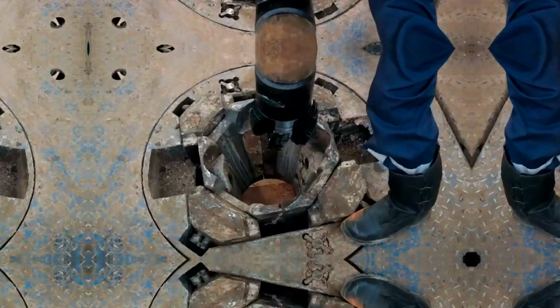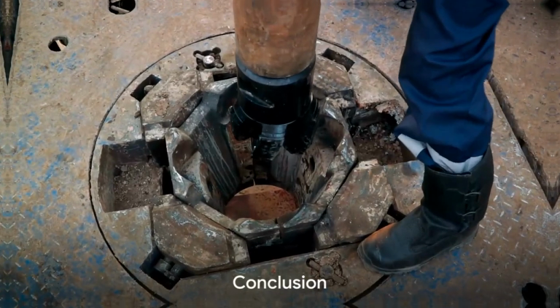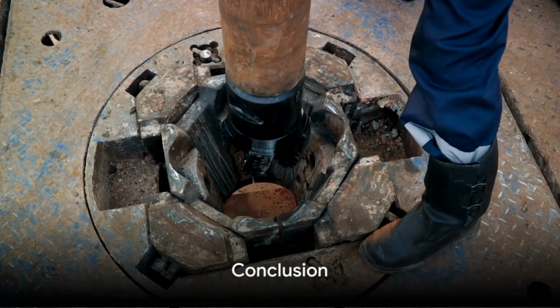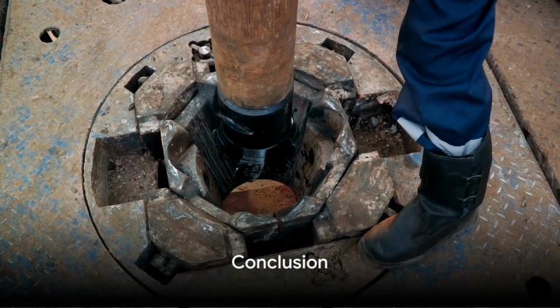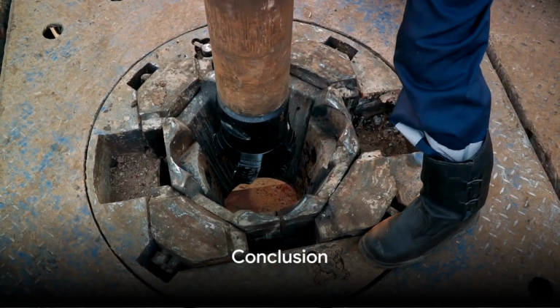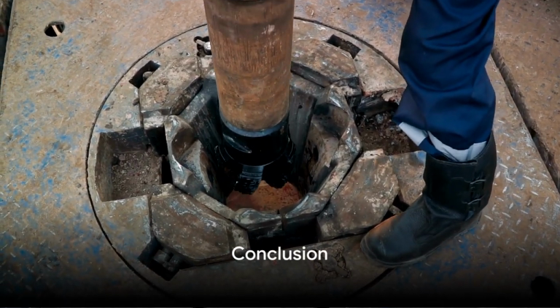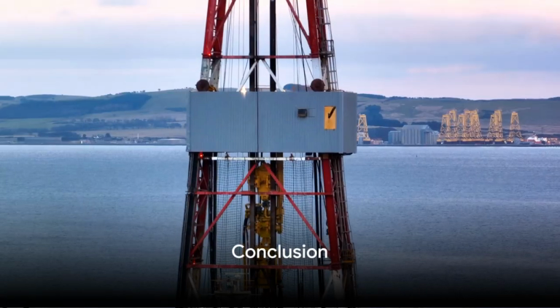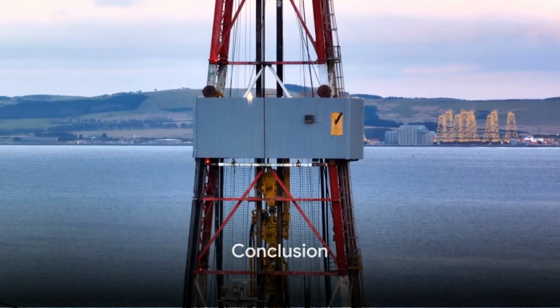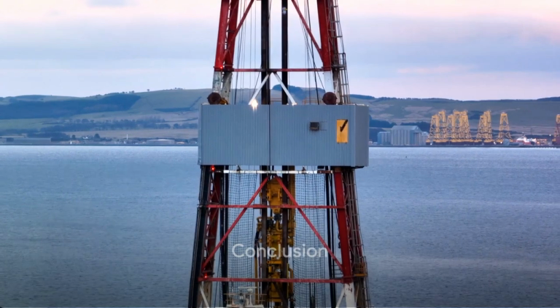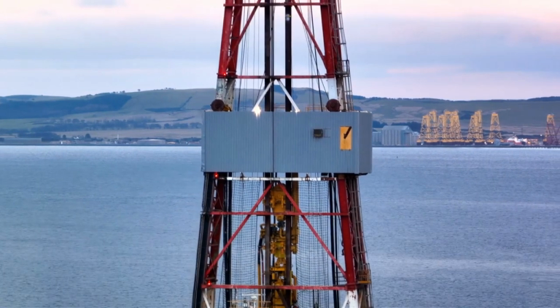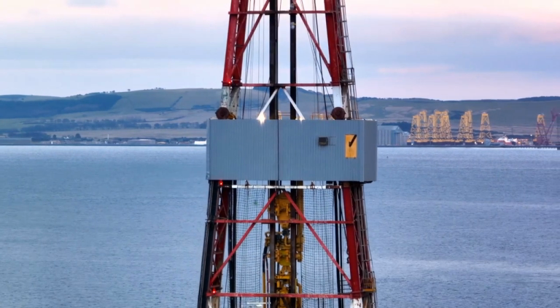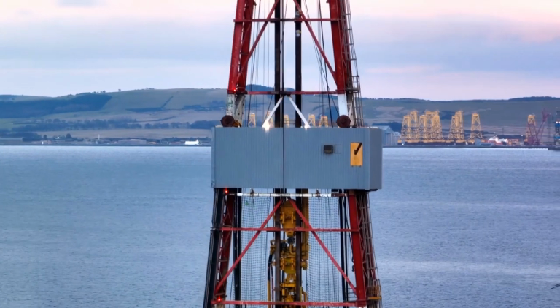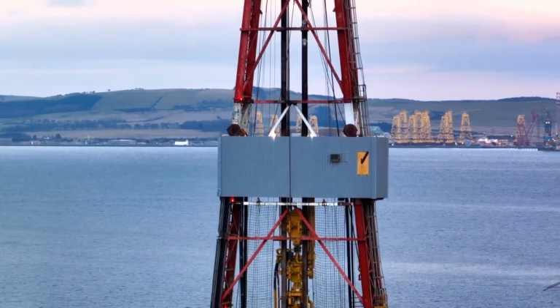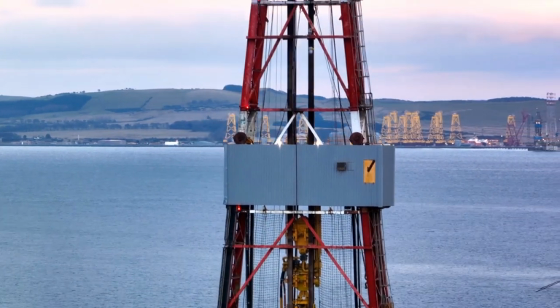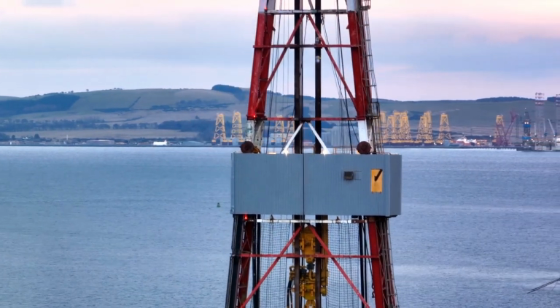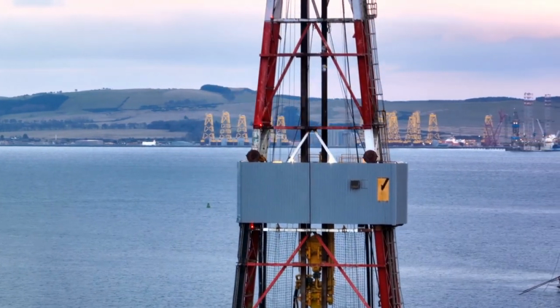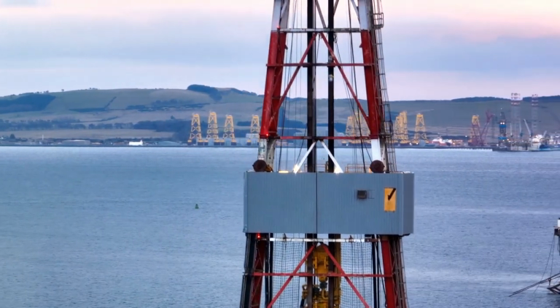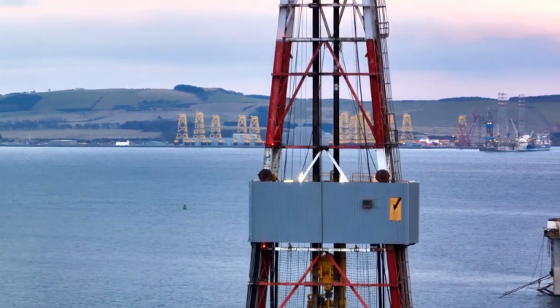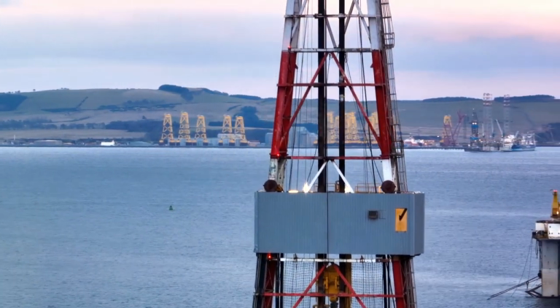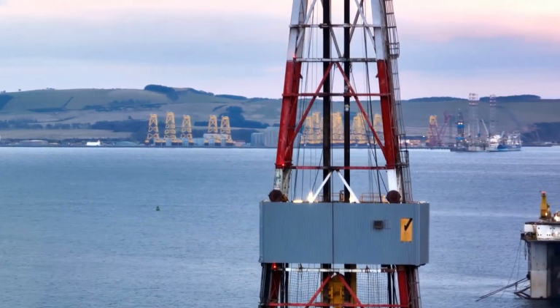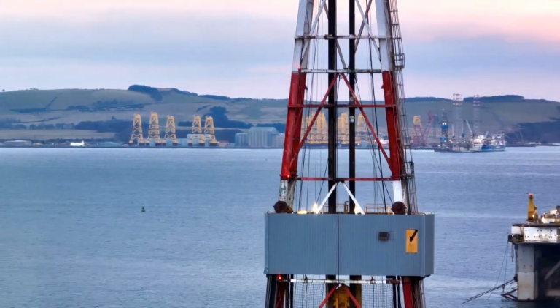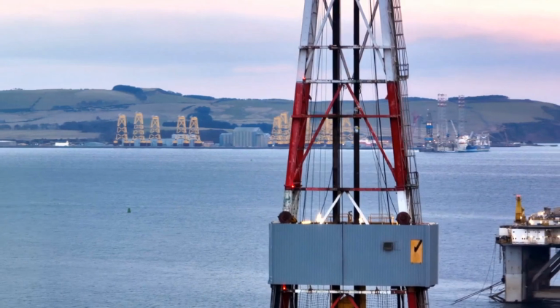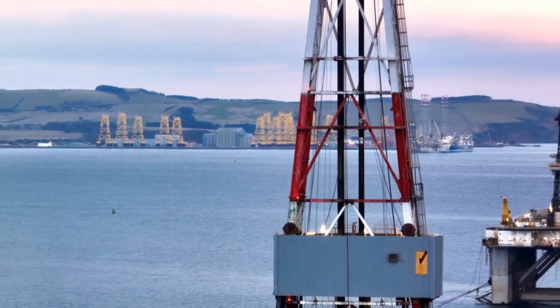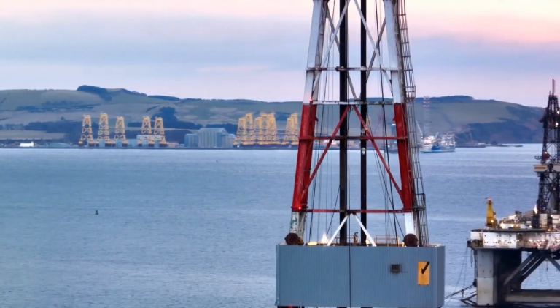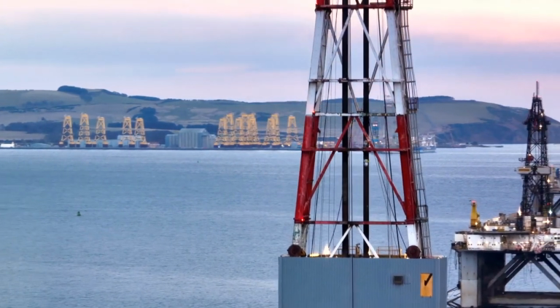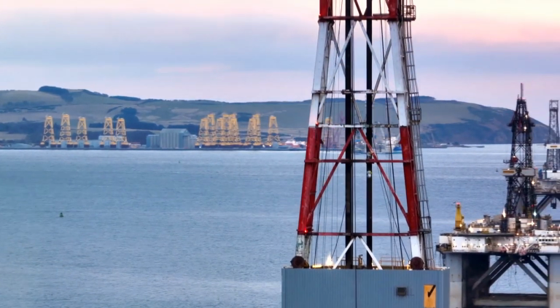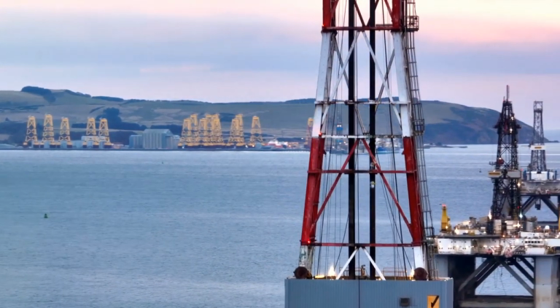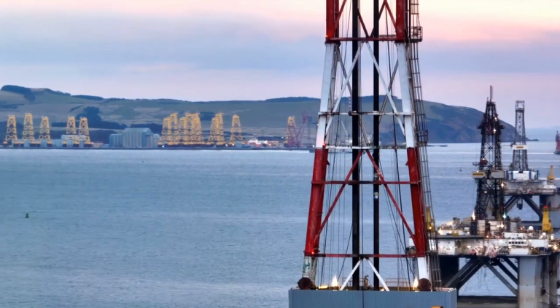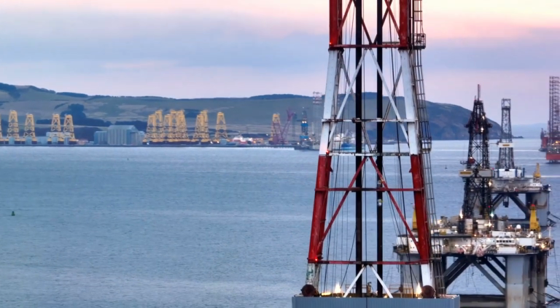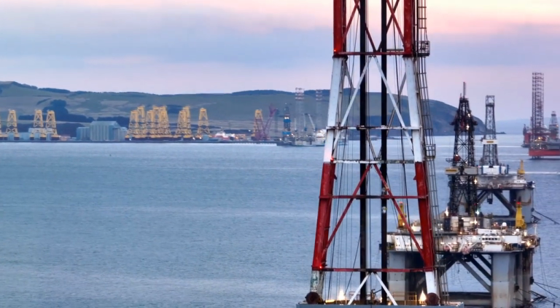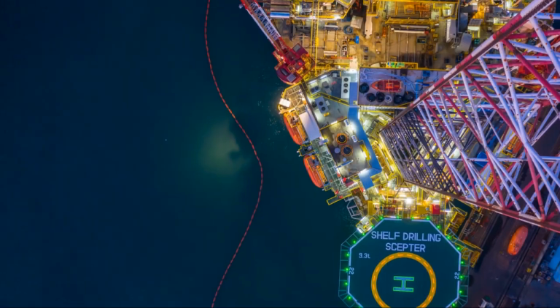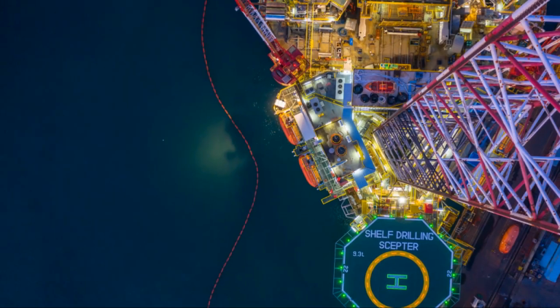It's important to understand the forces acting on a BHA, as they will determine its direction. Gravity, weight on bit, and other factors must be considered when choosing the most appropriate BHA type for a drilling operation.